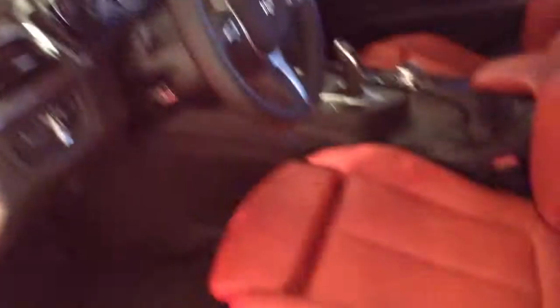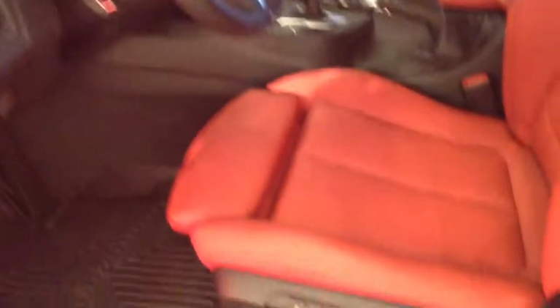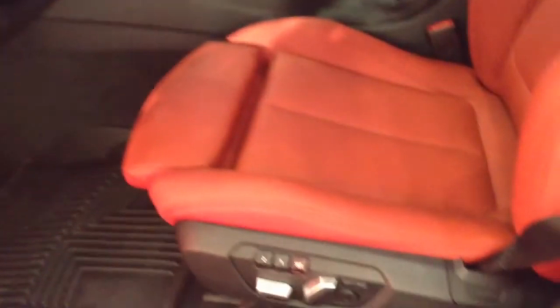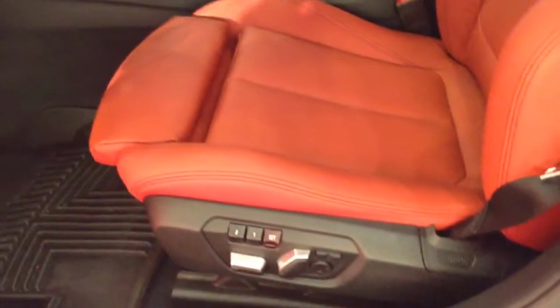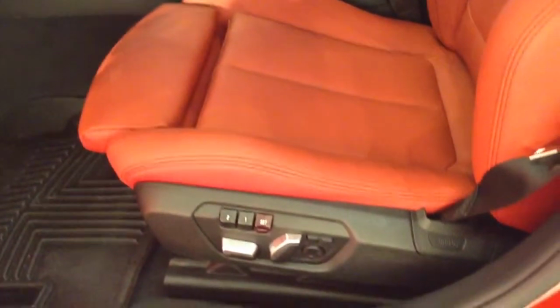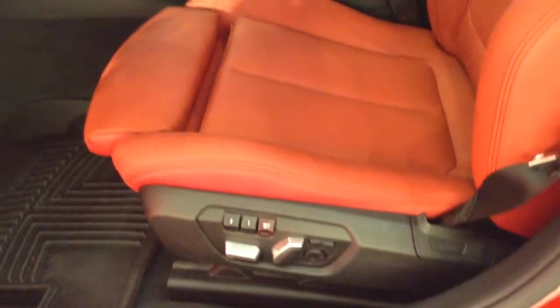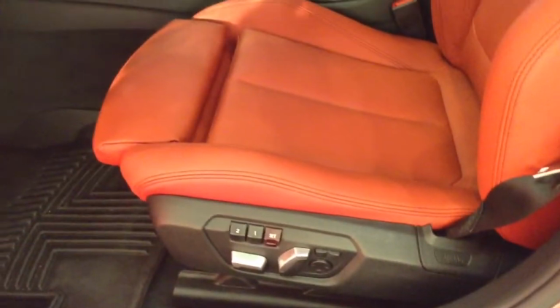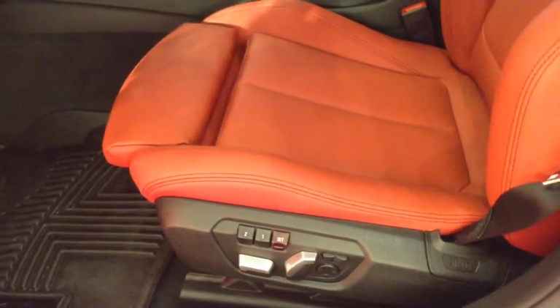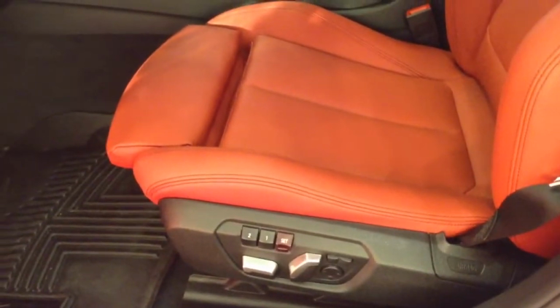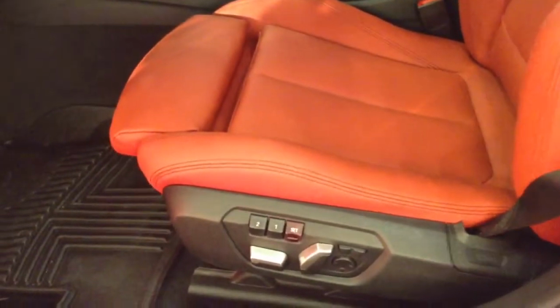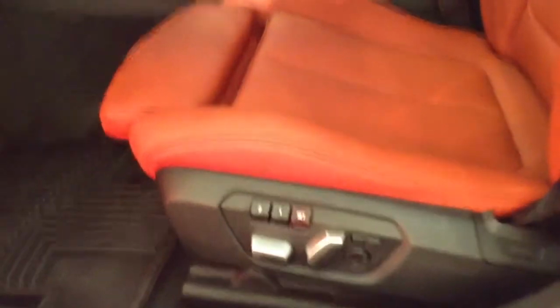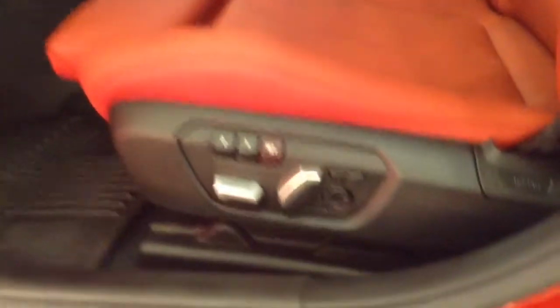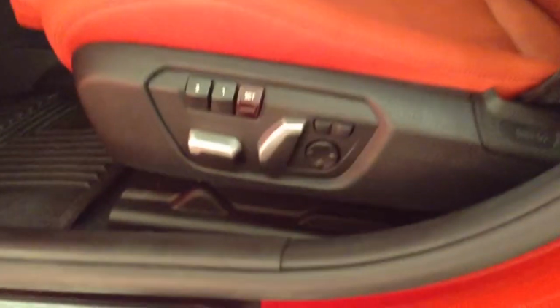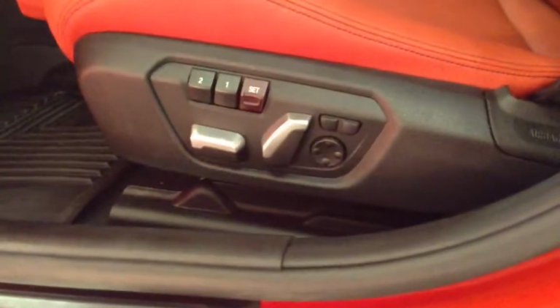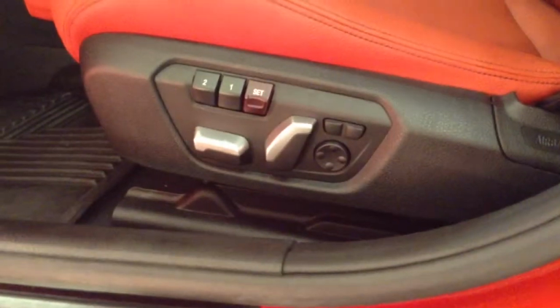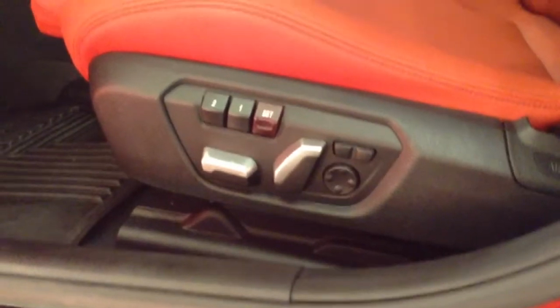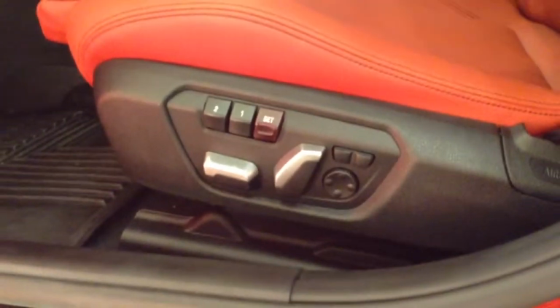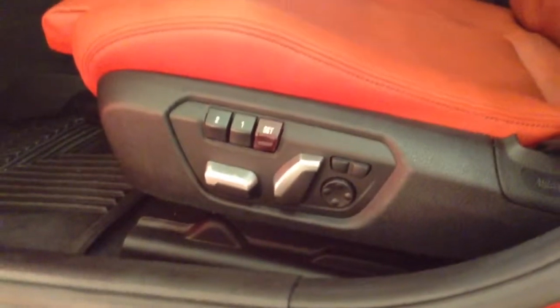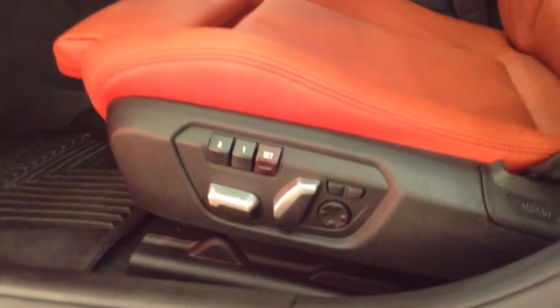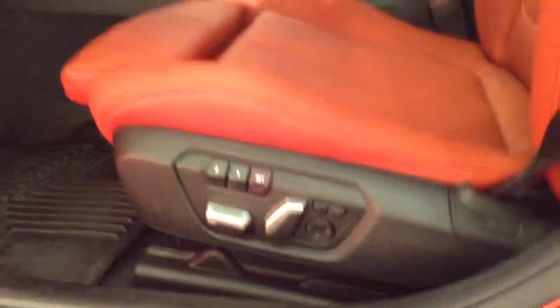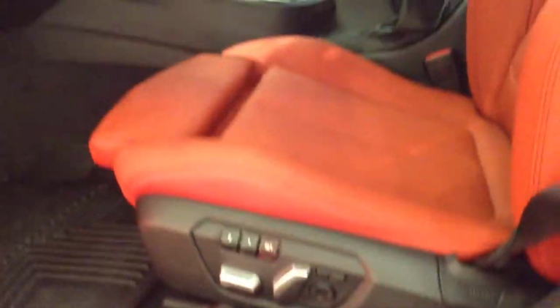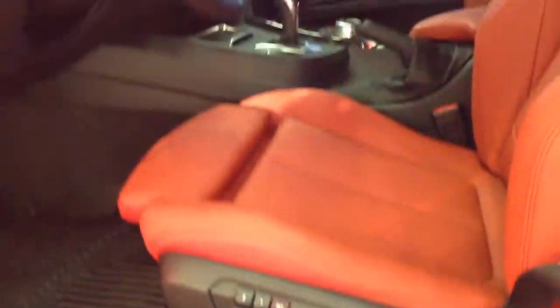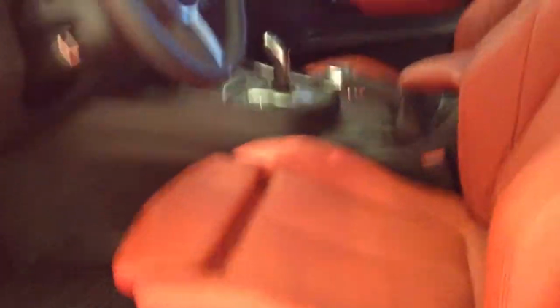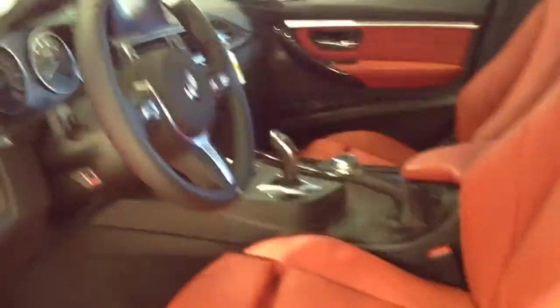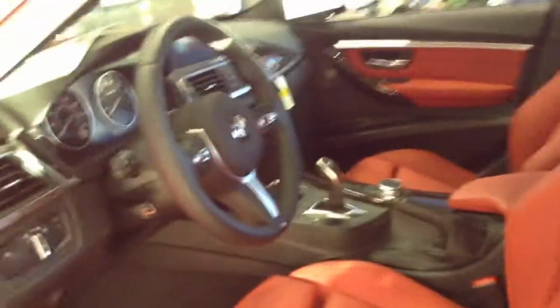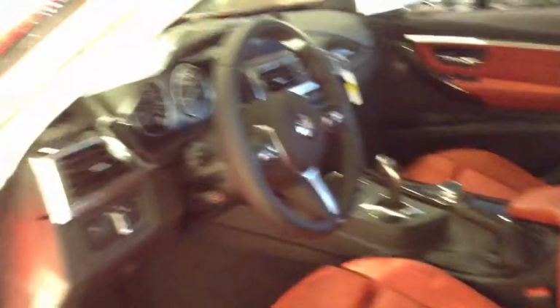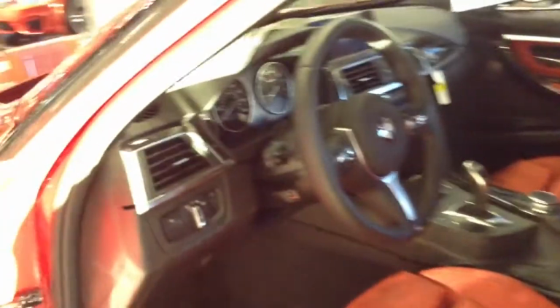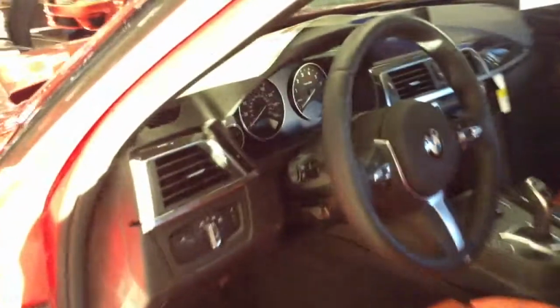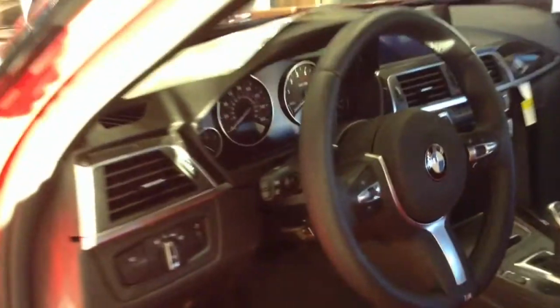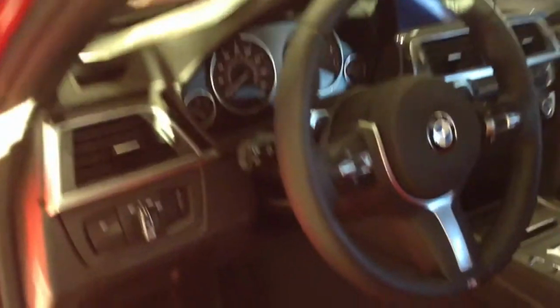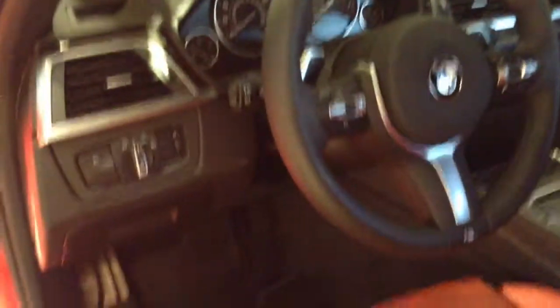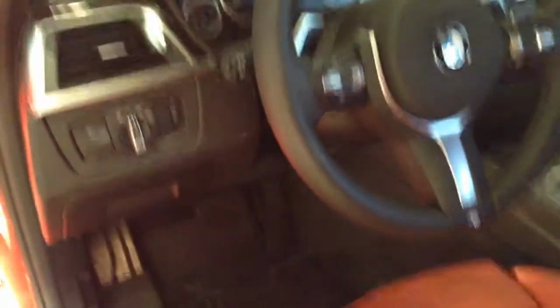This one does have multi-contour seats. If you can see all the buttons down here, it moves your seat in about 18 different ways. Very comfortable — one of my favorite options.